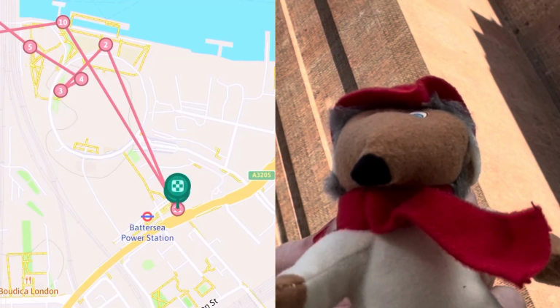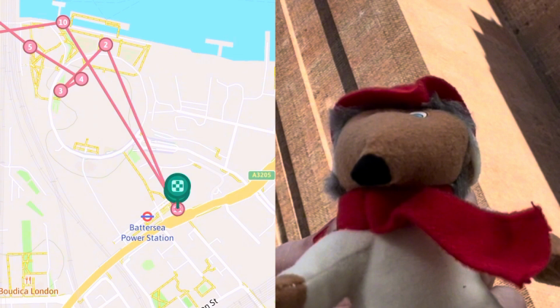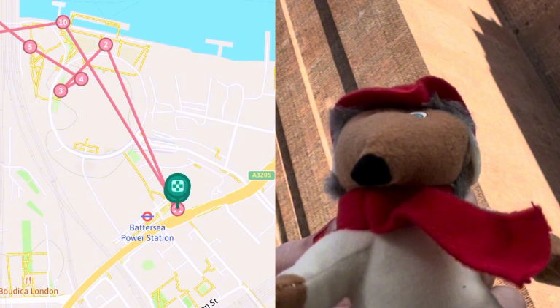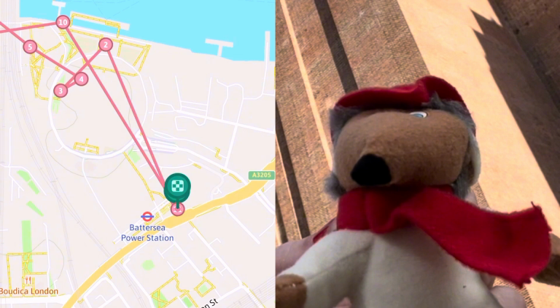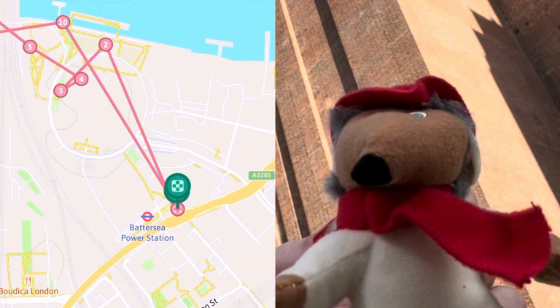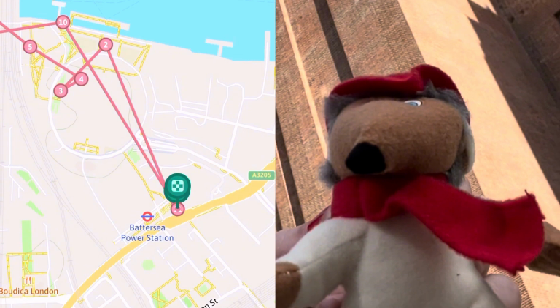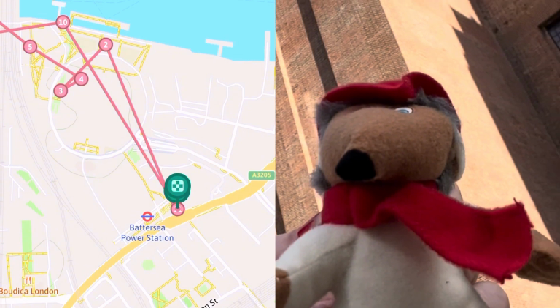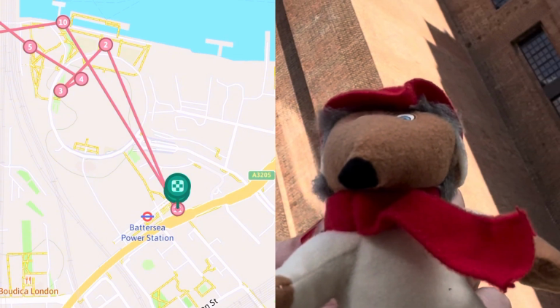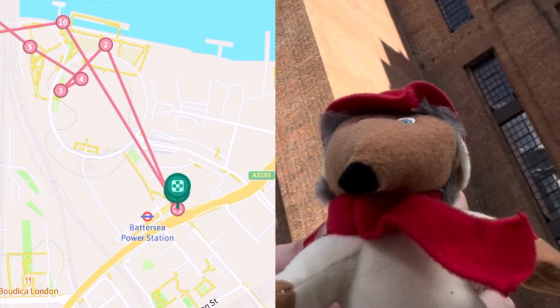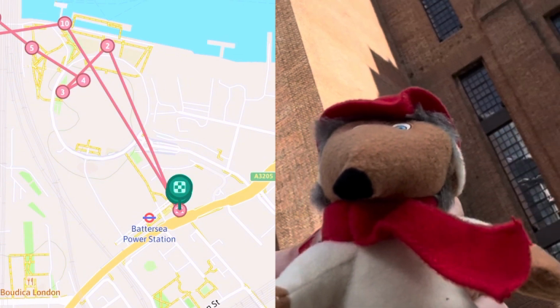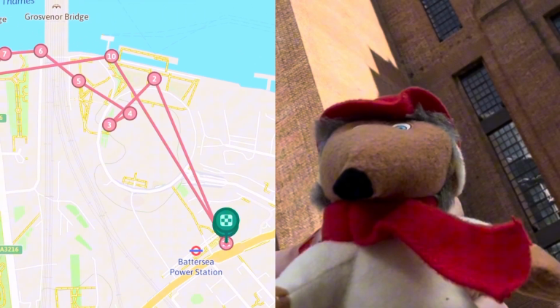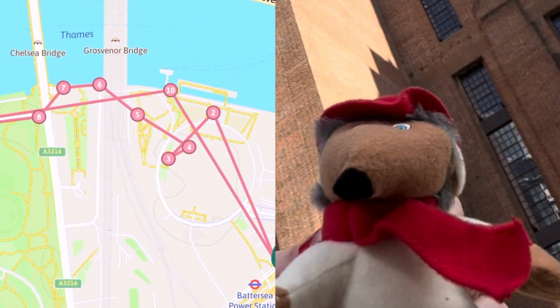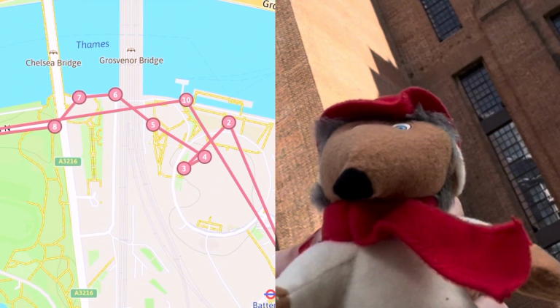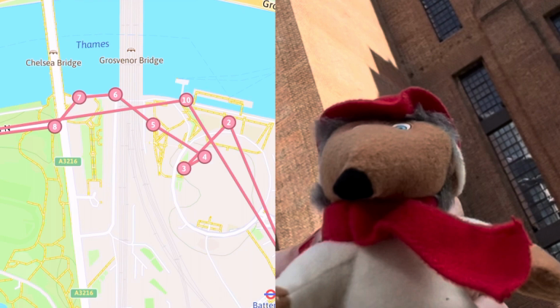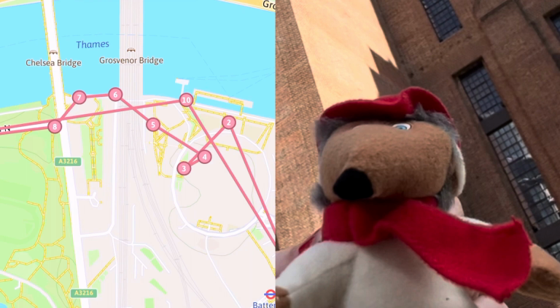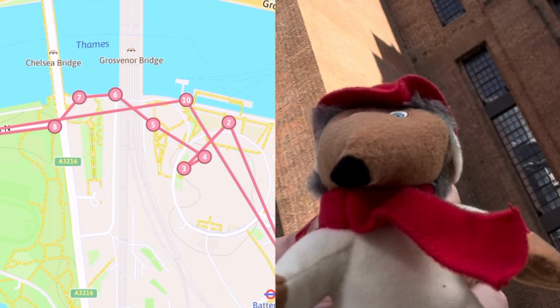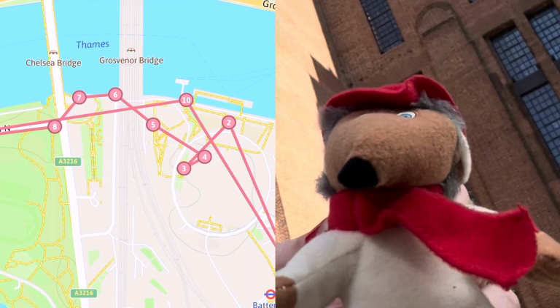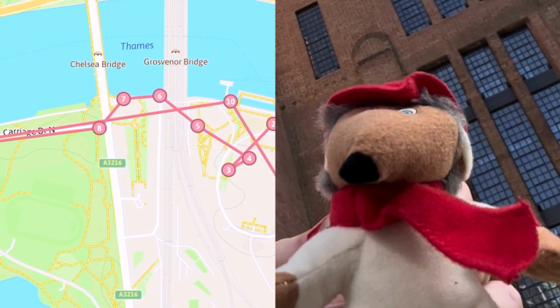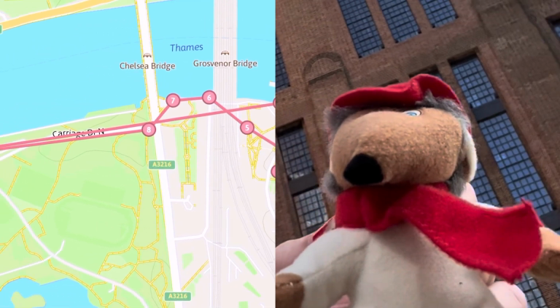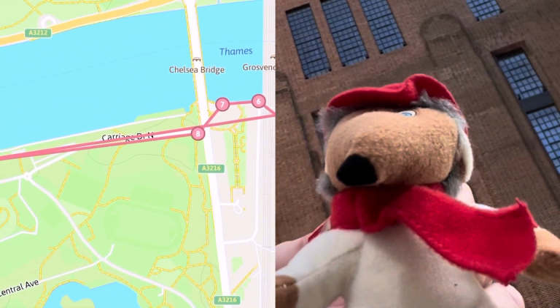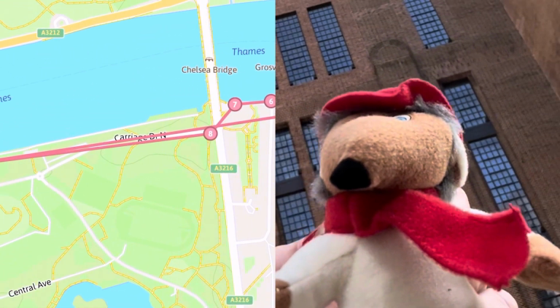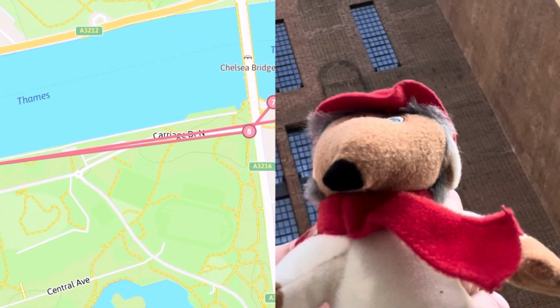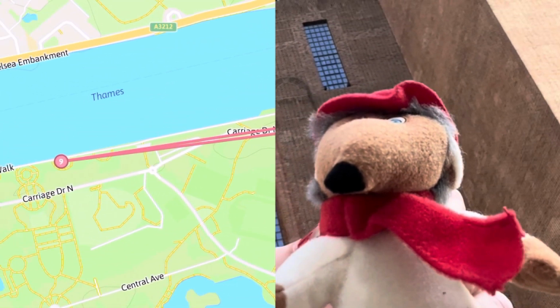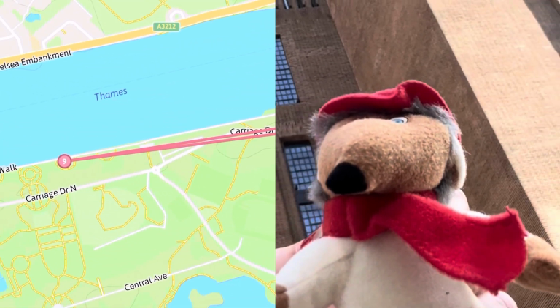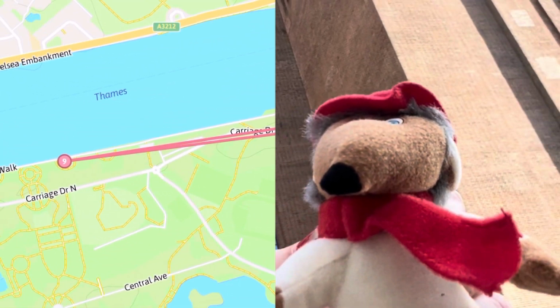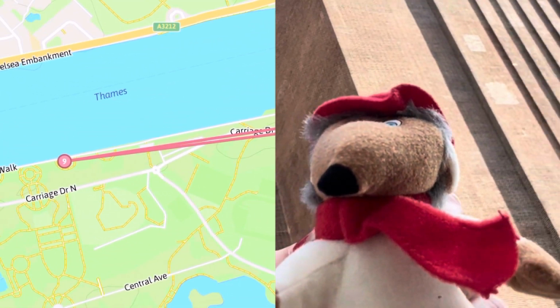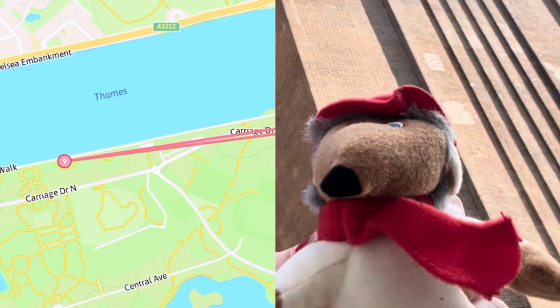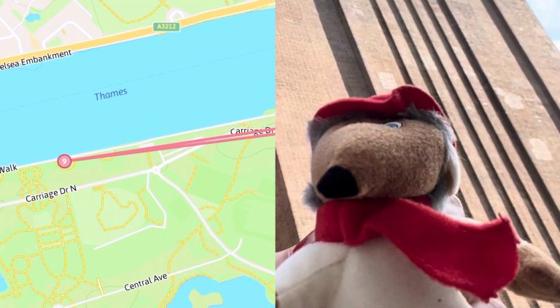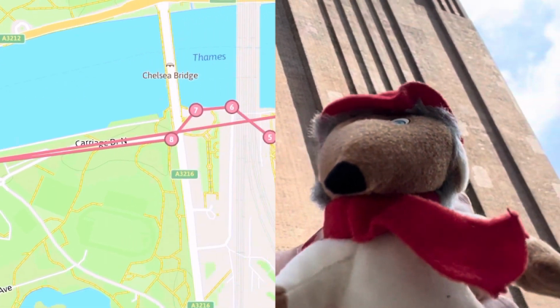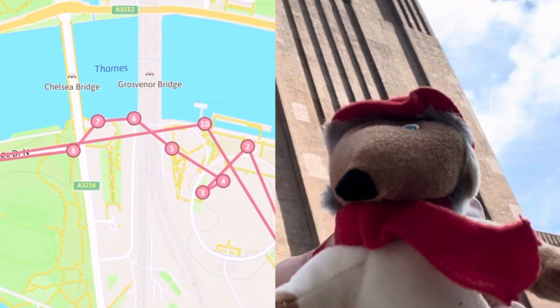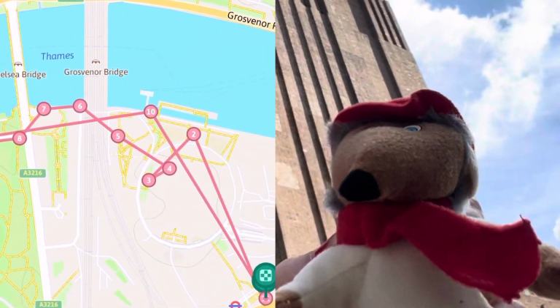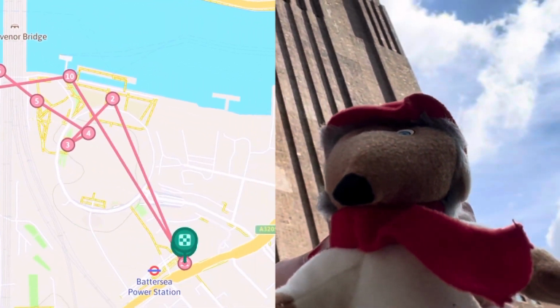Here's a little map of where we're off to today. We're going to start at Battersea Power Station and then go along the embankment, past Grosvenor Bridge and Chelsea Bridge, into Battersea Park, down to the Peace Pagoda, and back — and we'll see what we can find along the way.